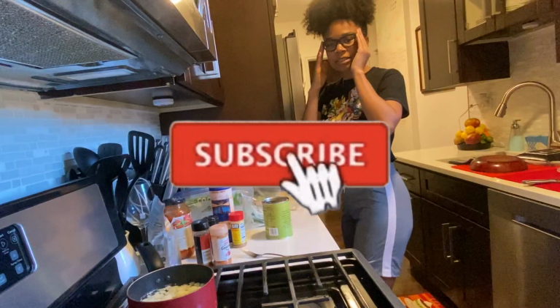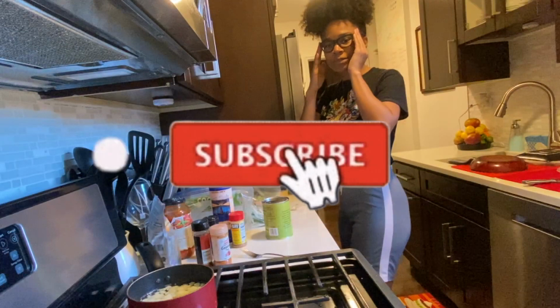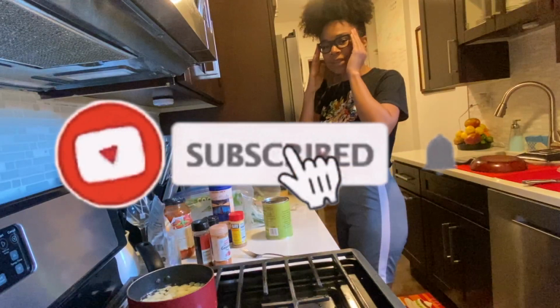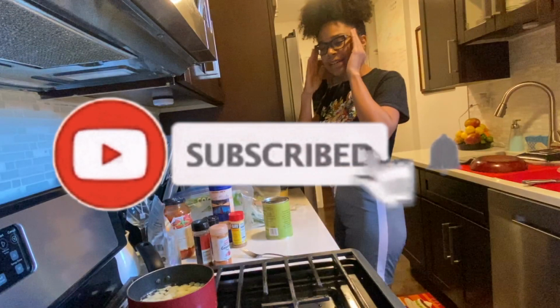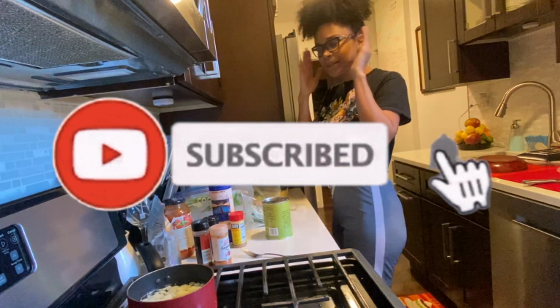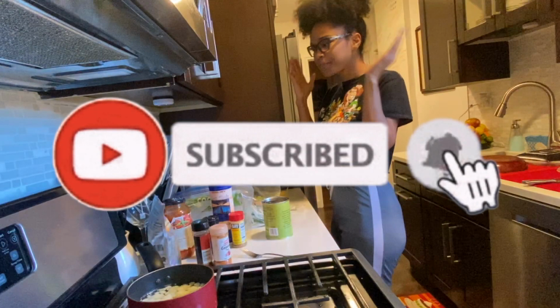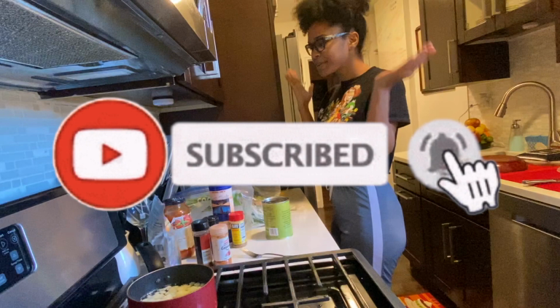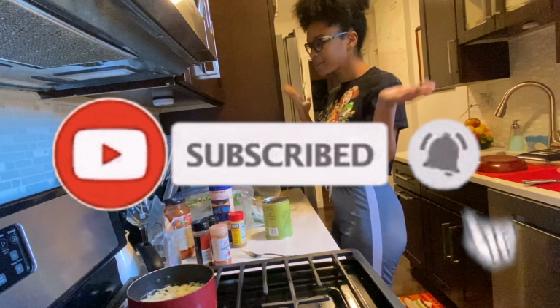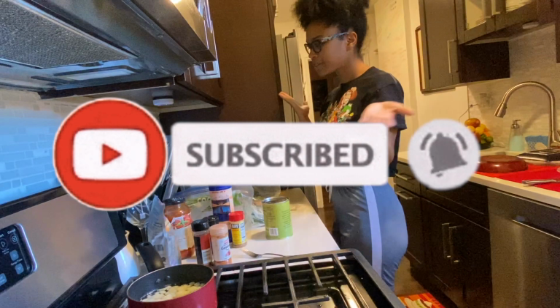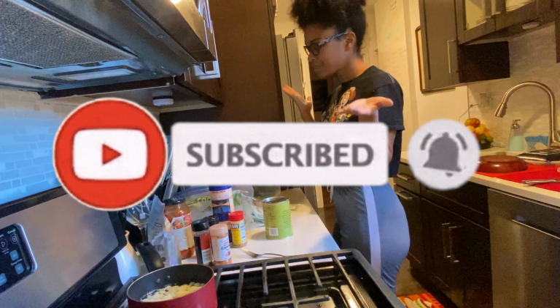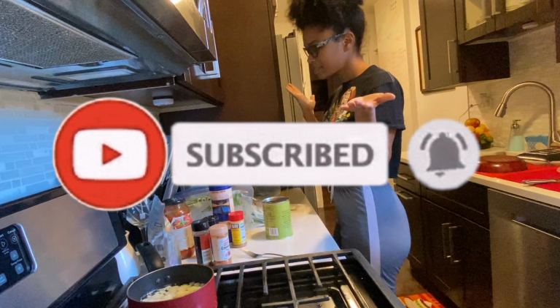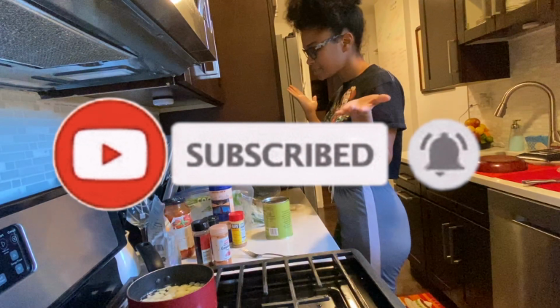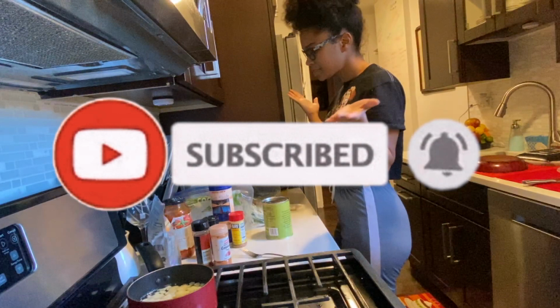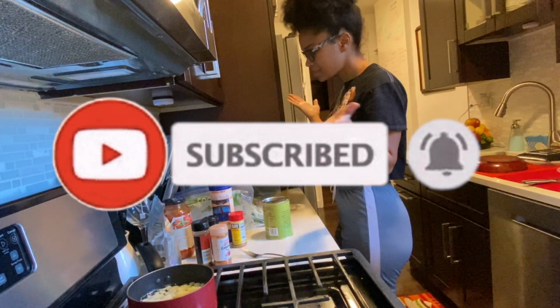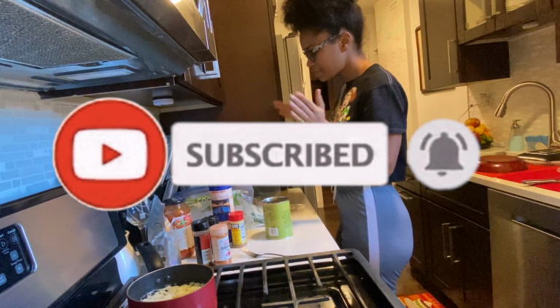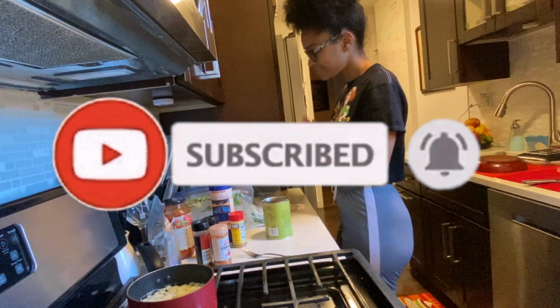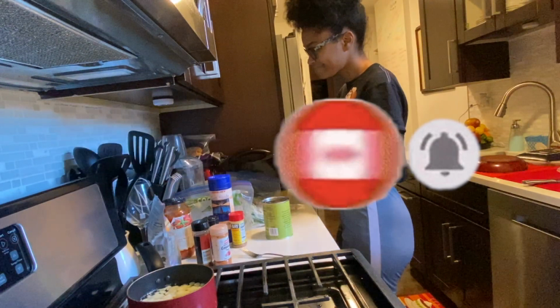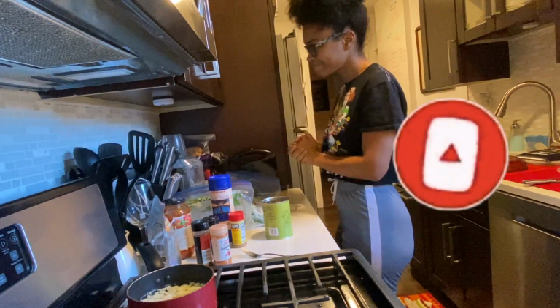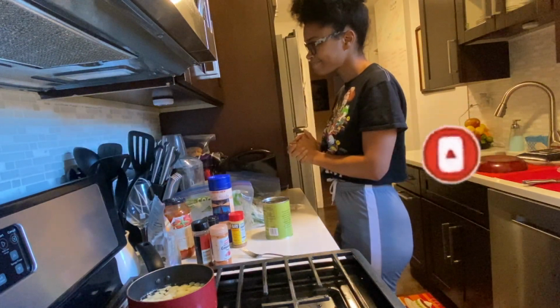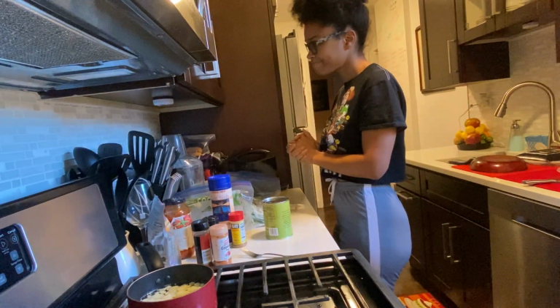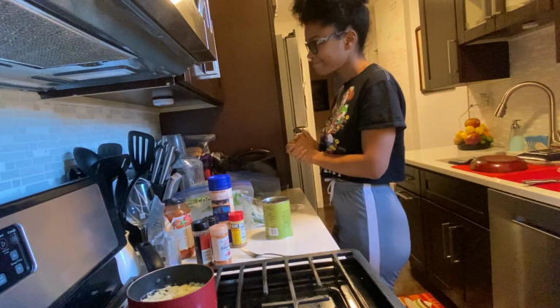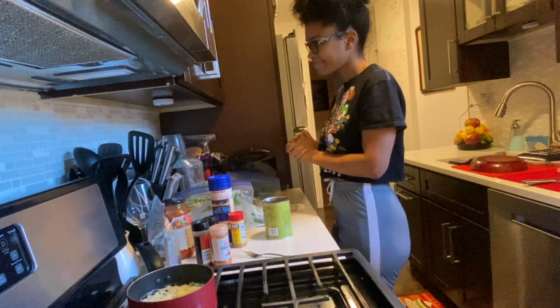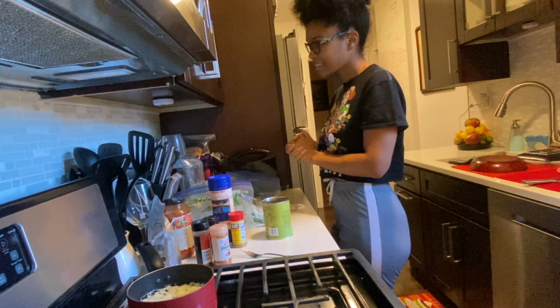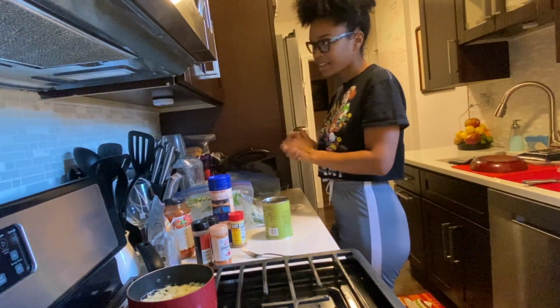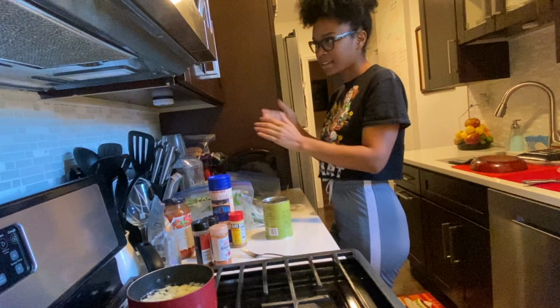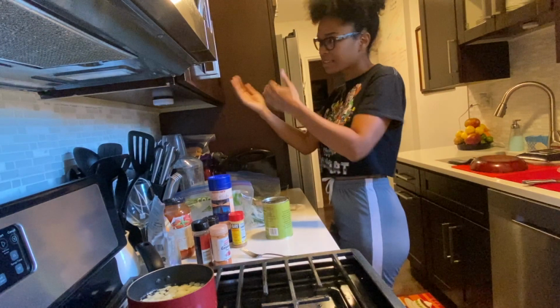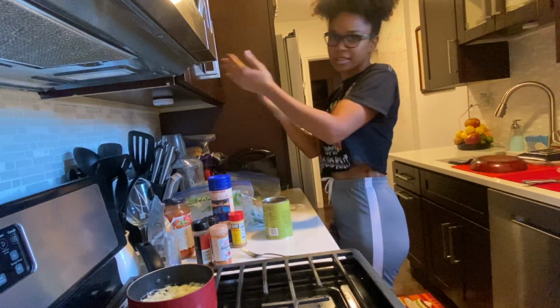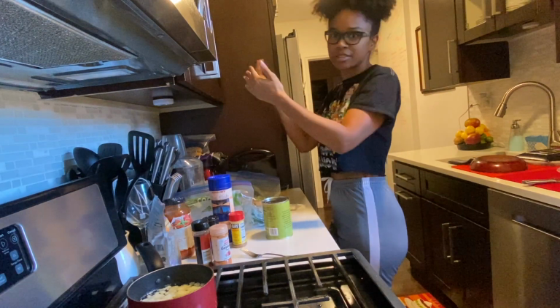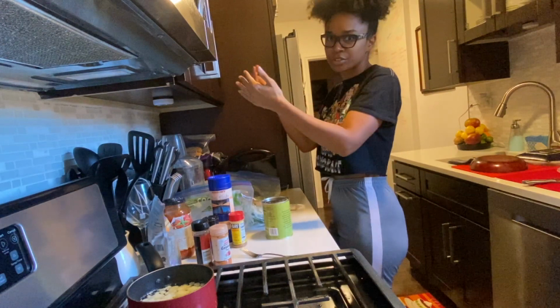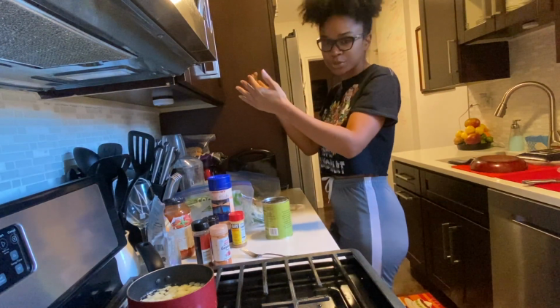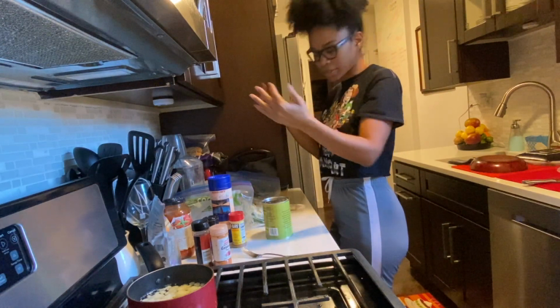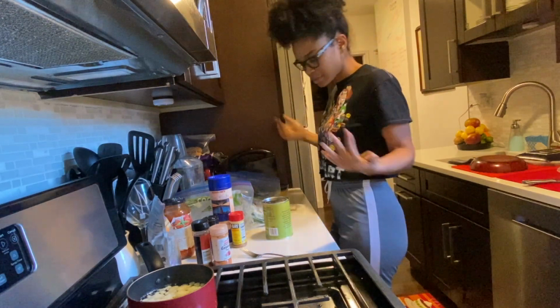Don't forget to subscribe — make sure you click that button down below. So unfortunately I had to shoot this video from this direction because, as you can see, my cabinets are way too close to my face.